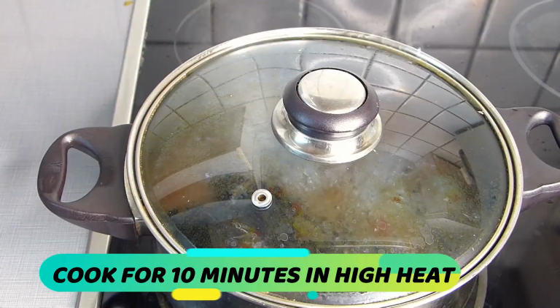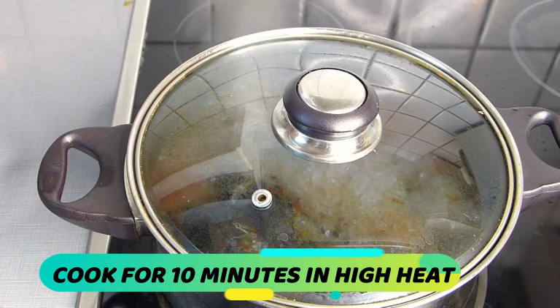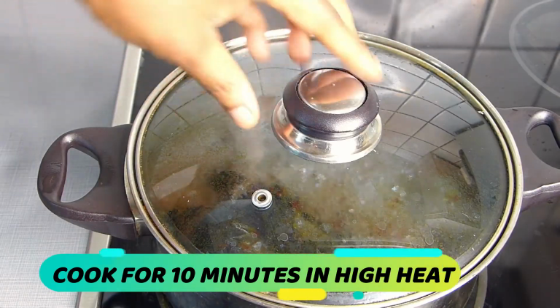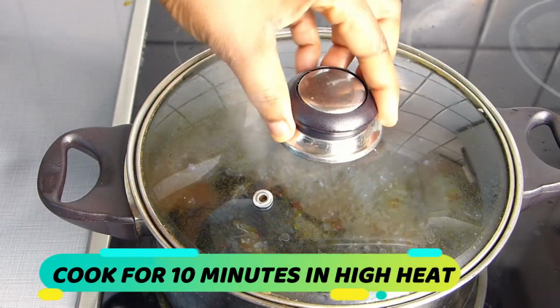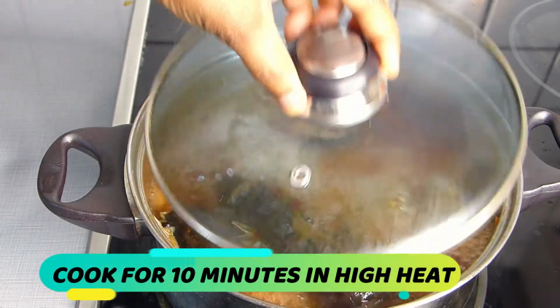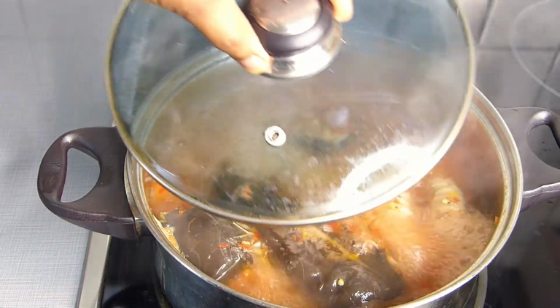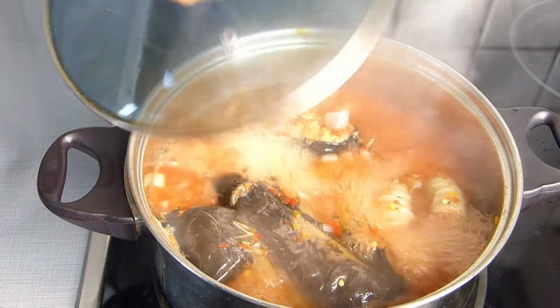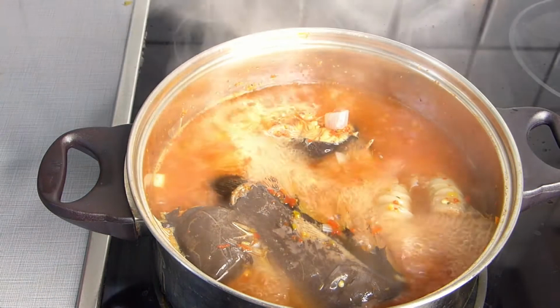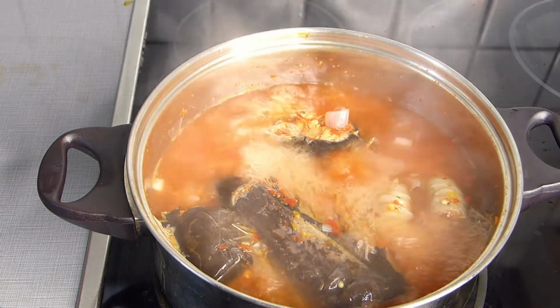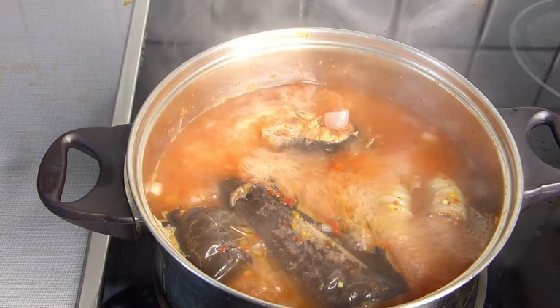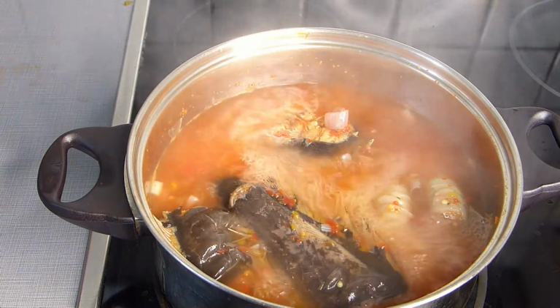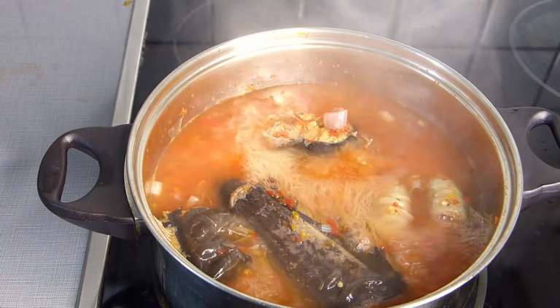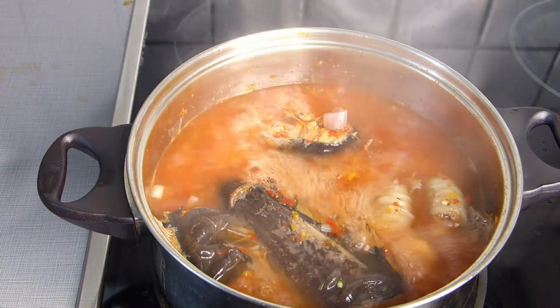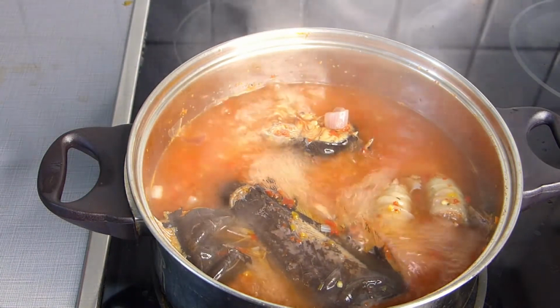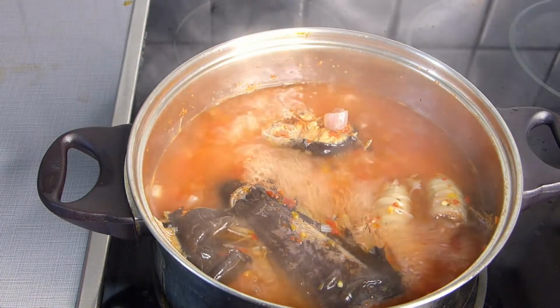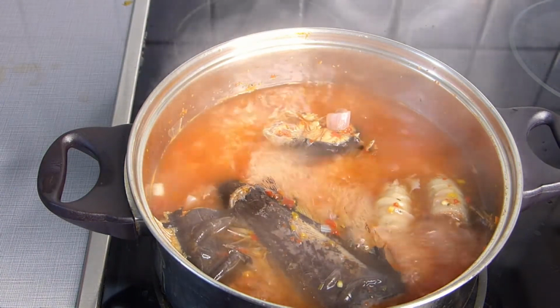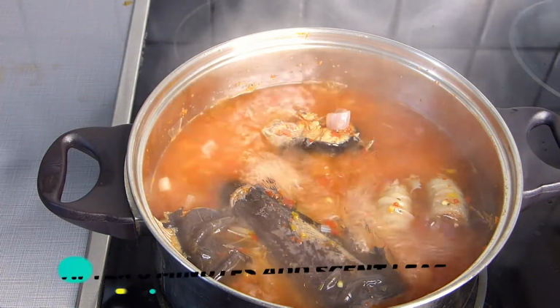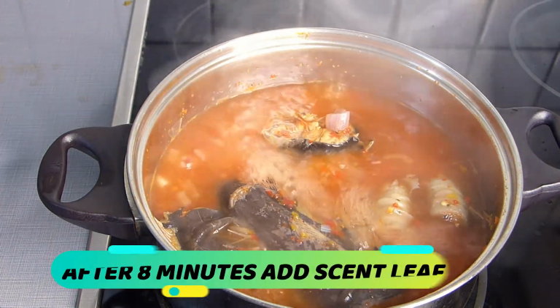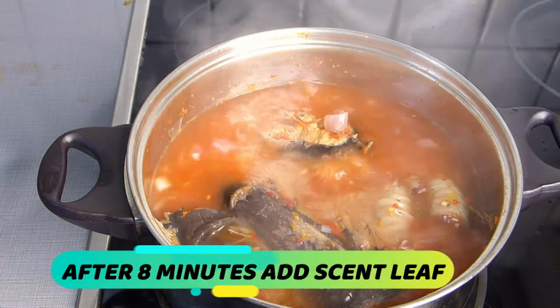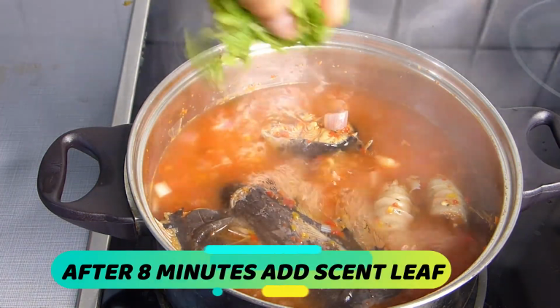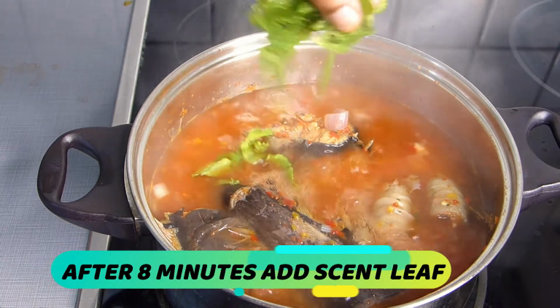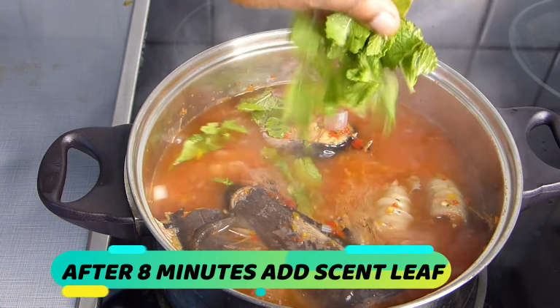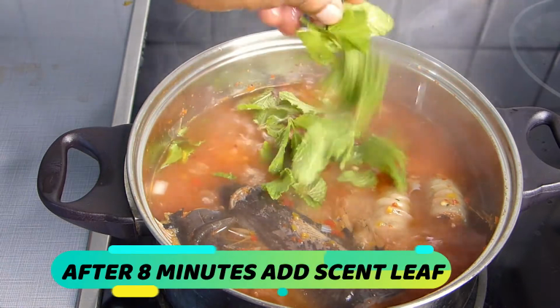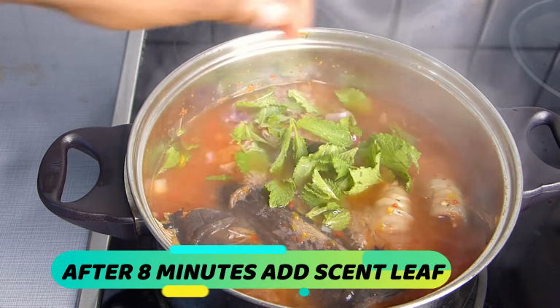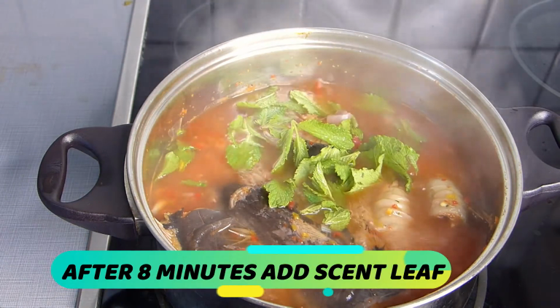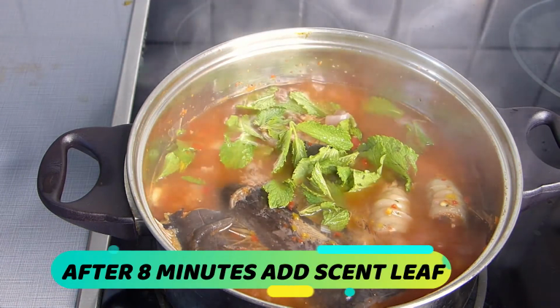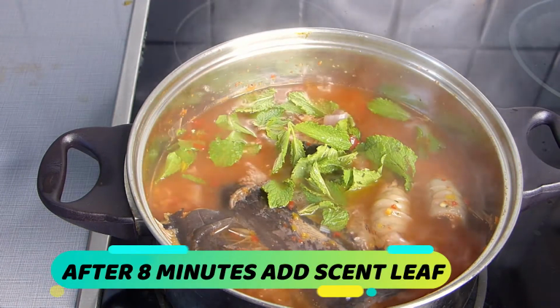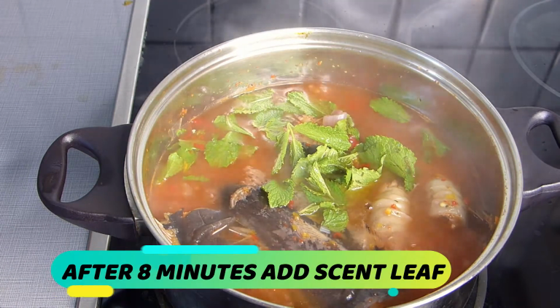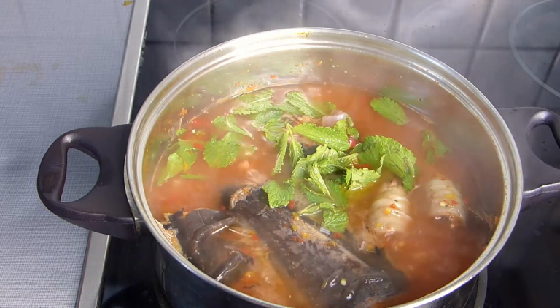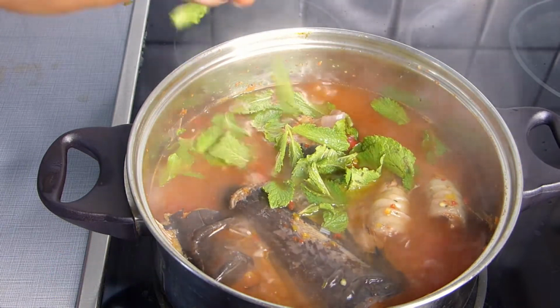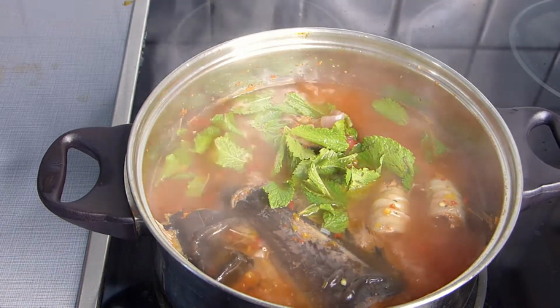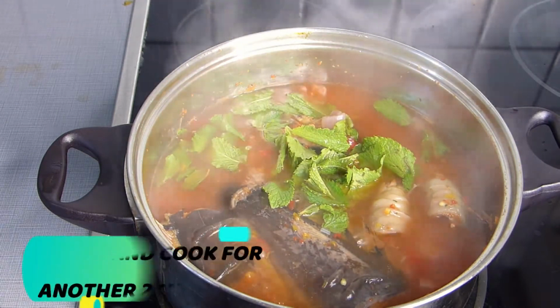After cooking for about eight minutes, it's time to add my scent leaves into the soup and cook again for another two minutes, just to infuse that lovely scent leaf aroma into the soup.